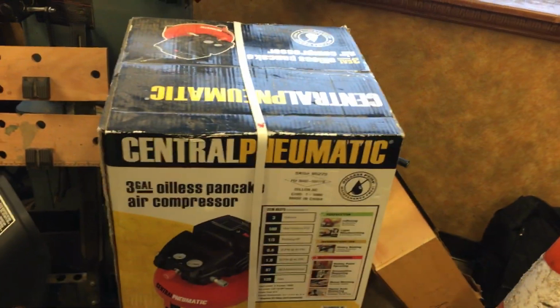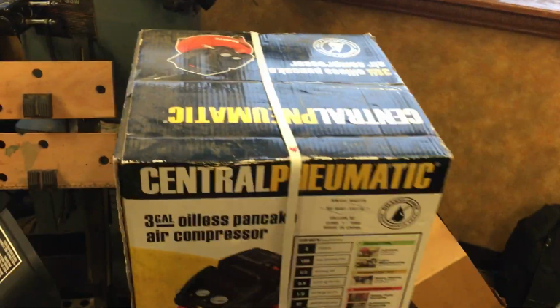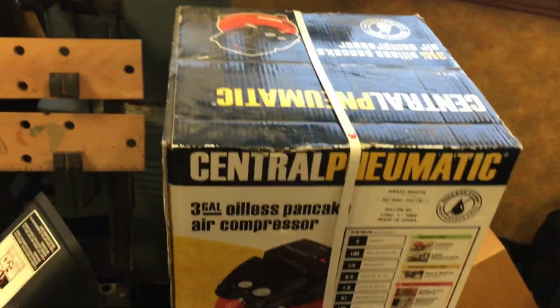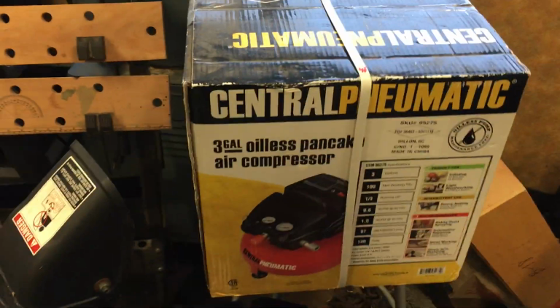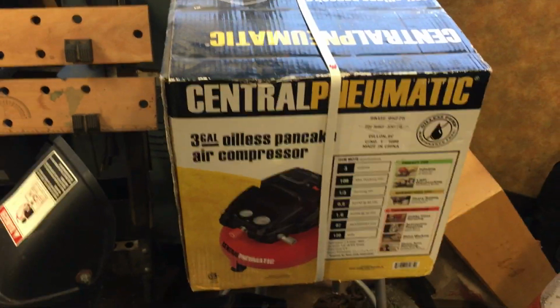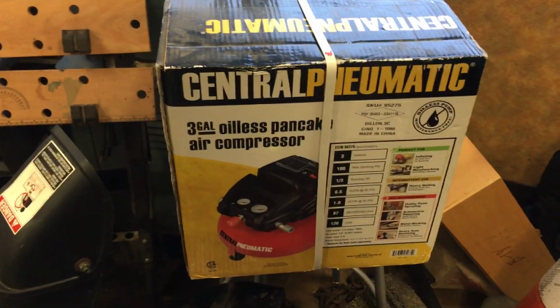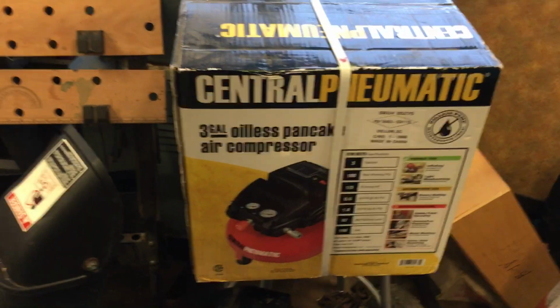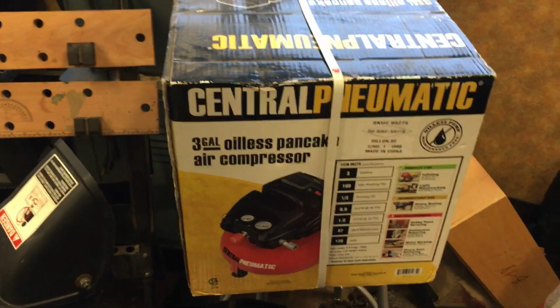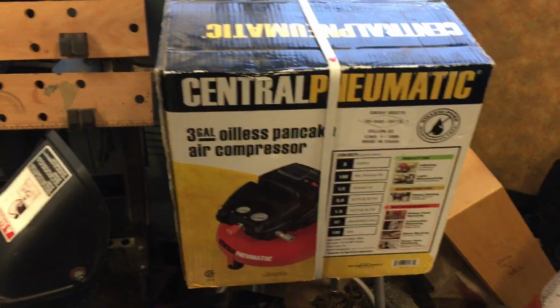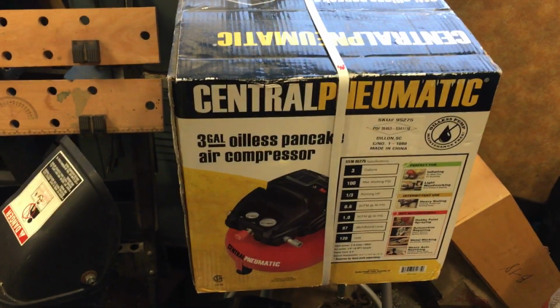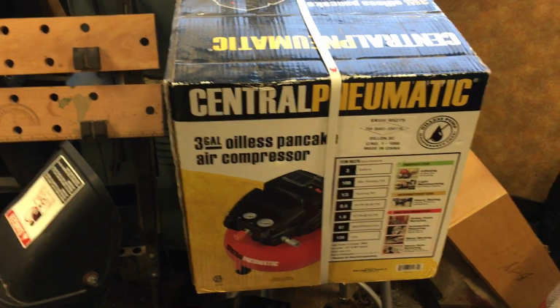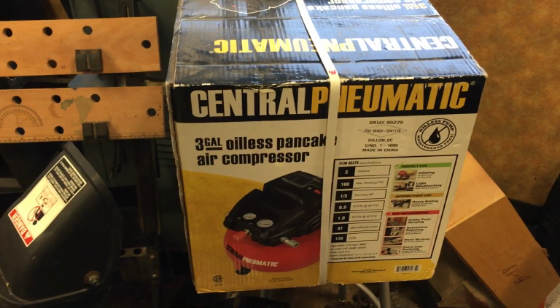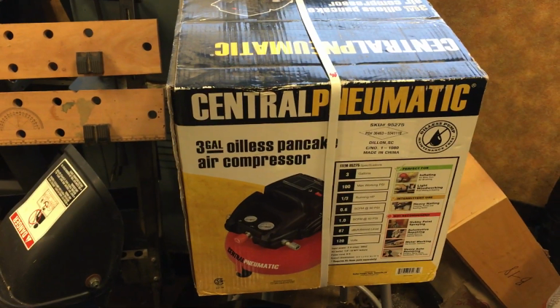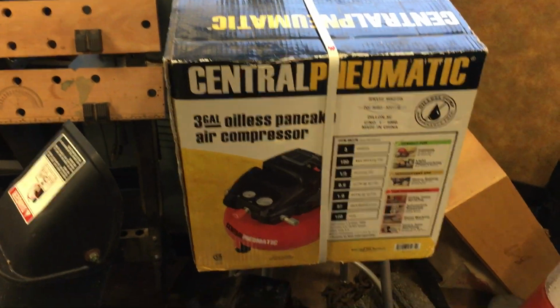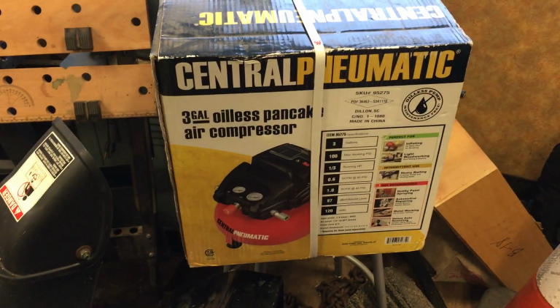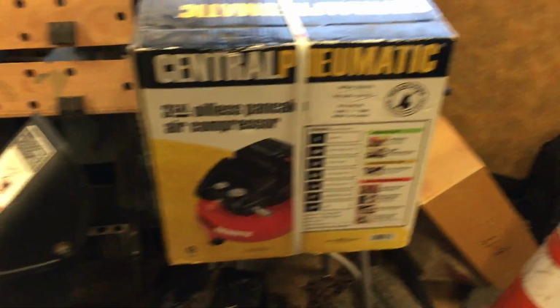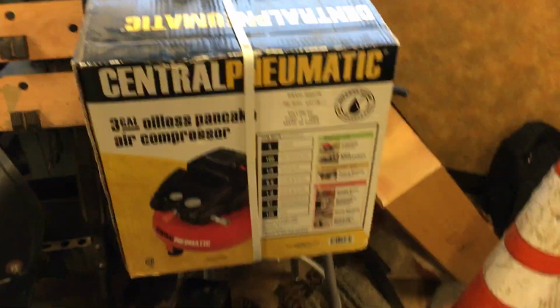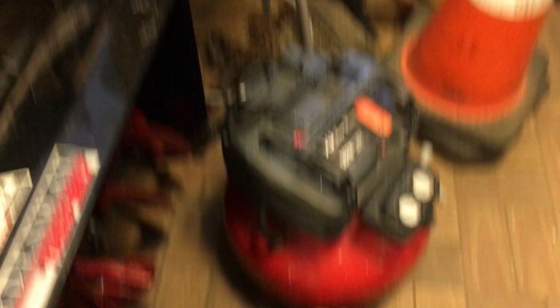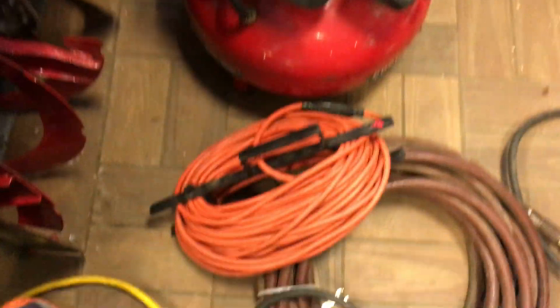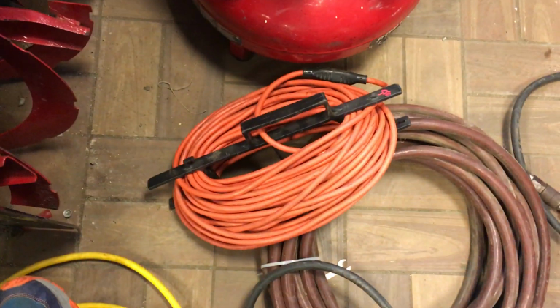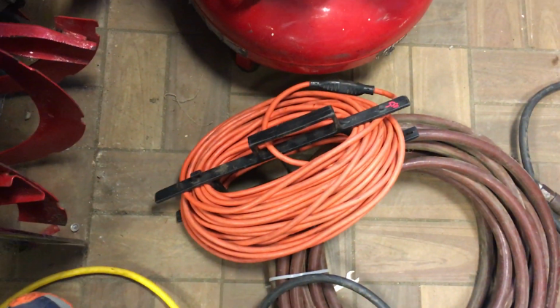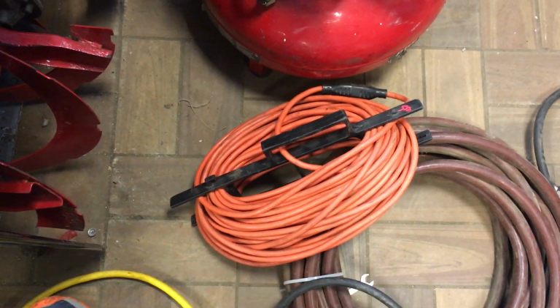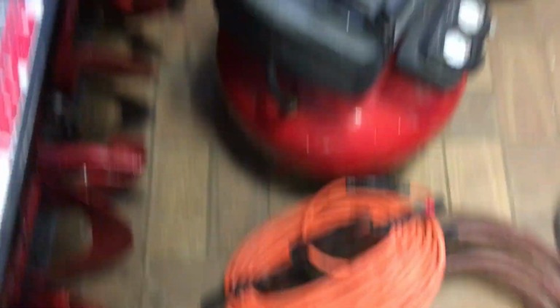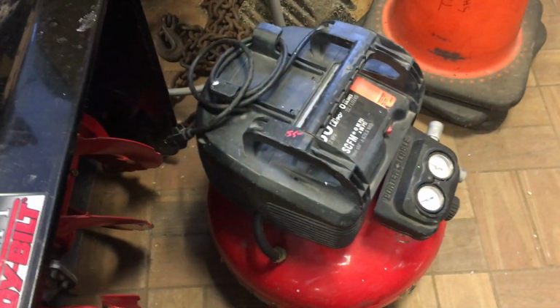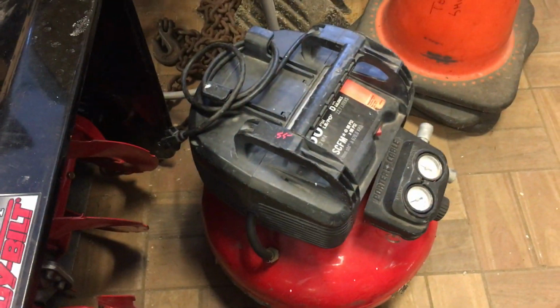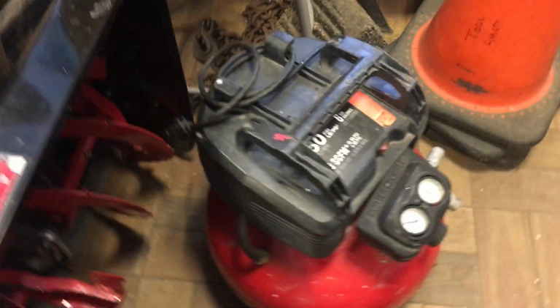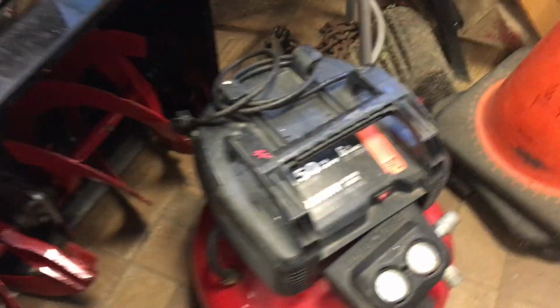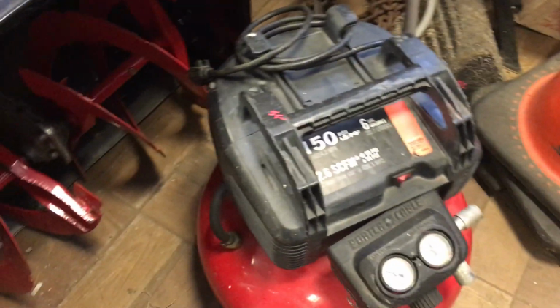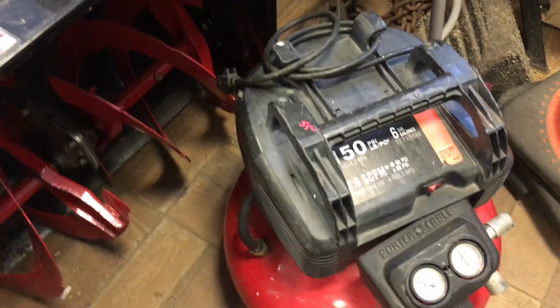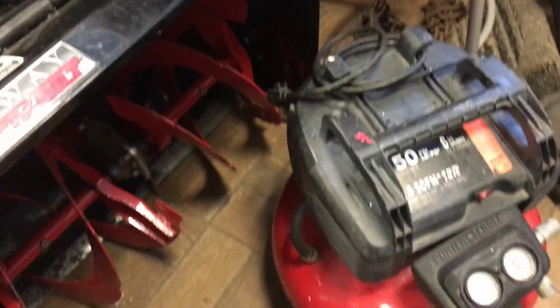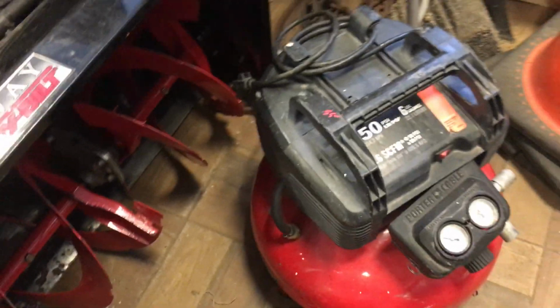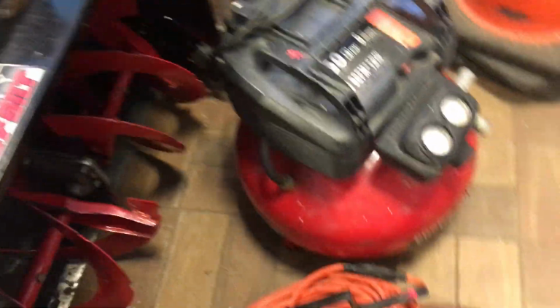$40.00 from Harbor, three-gallon oilless compressor, brand new in the box. $5.50 on the extension cord. $55.00 on the Porter-Cable 150 PSI six-gallon compressor.